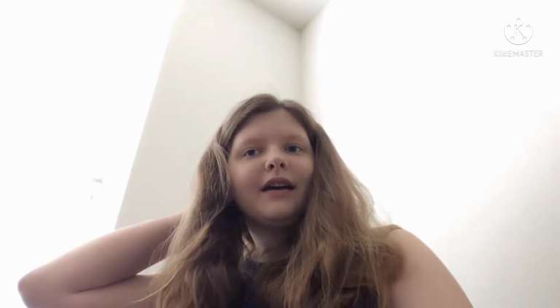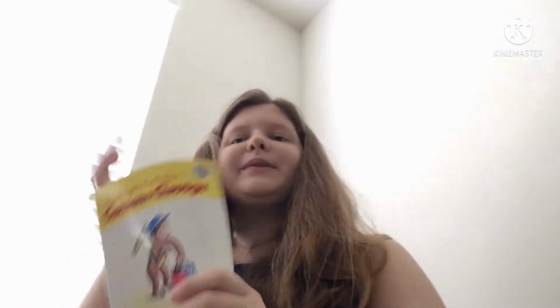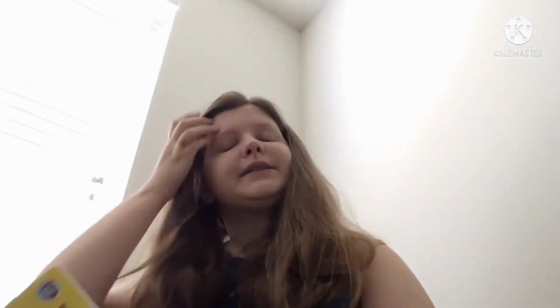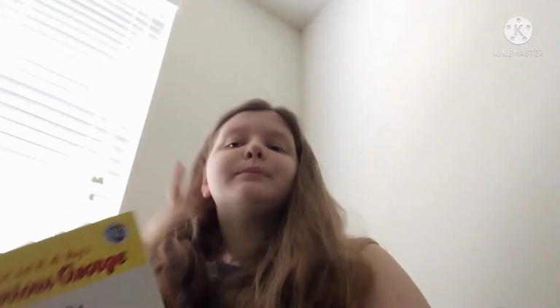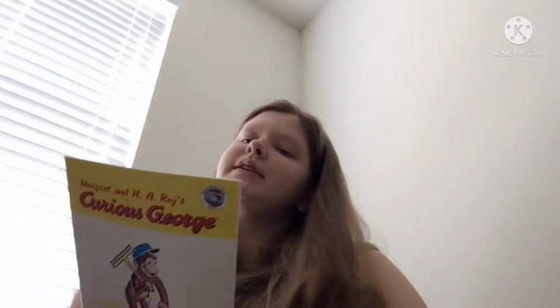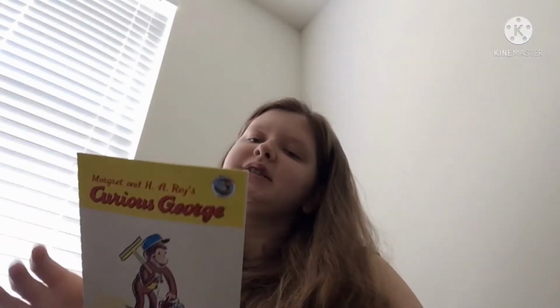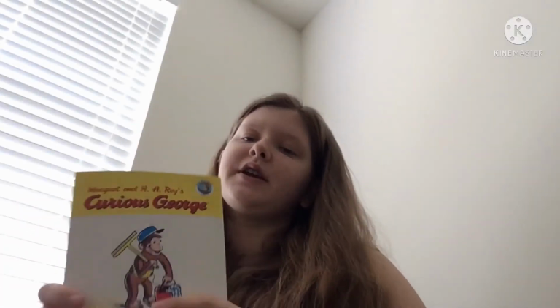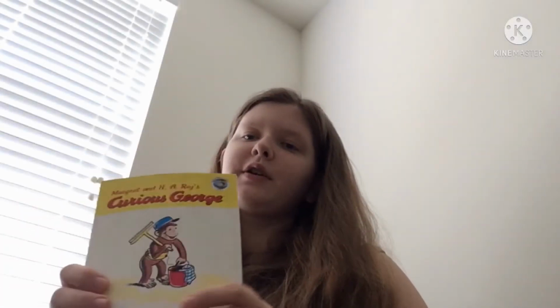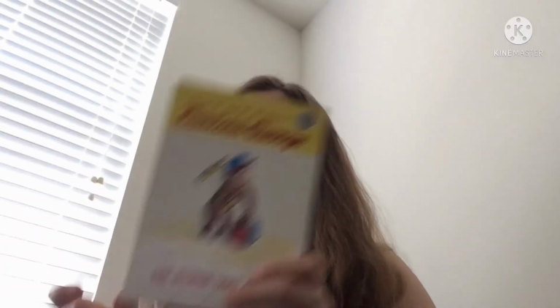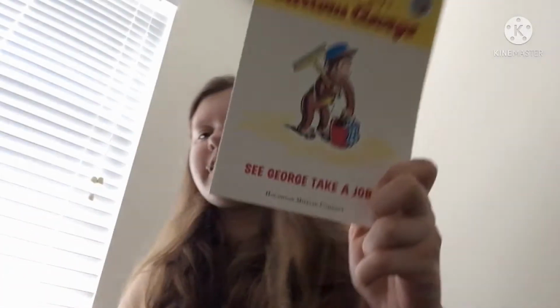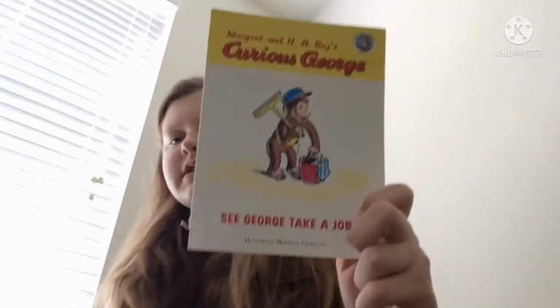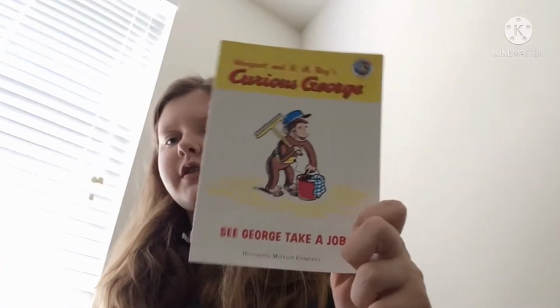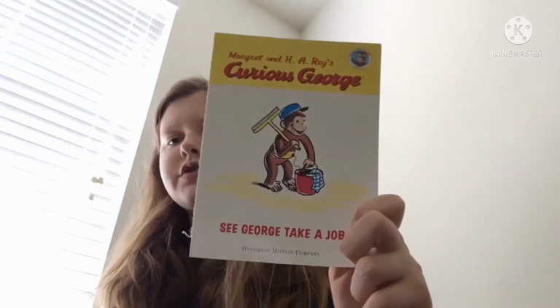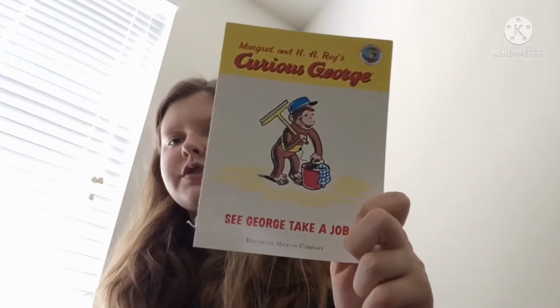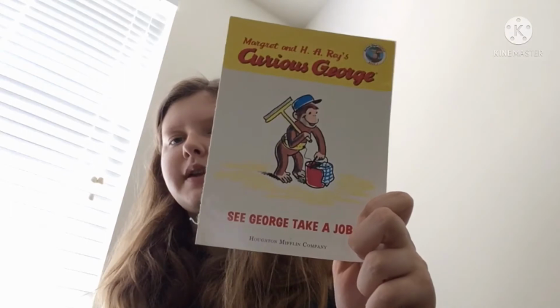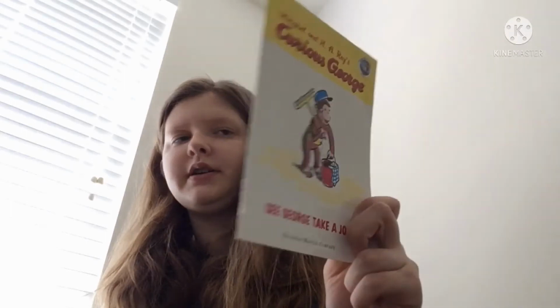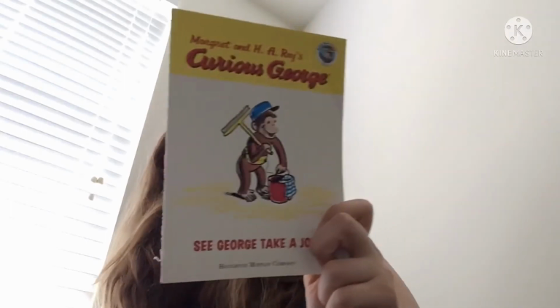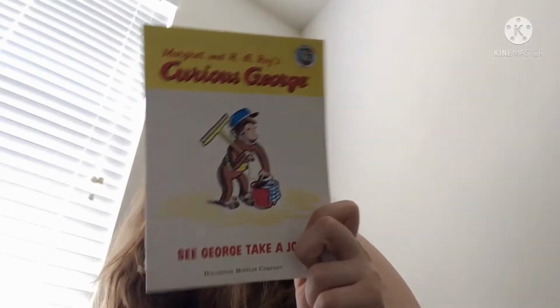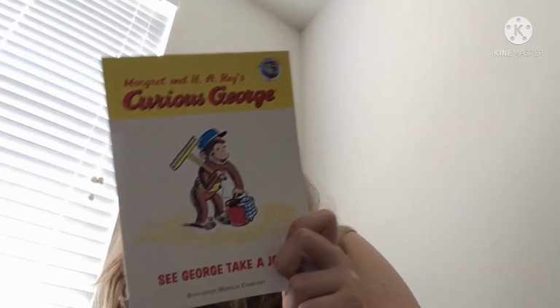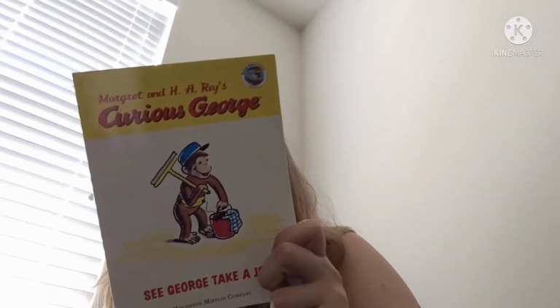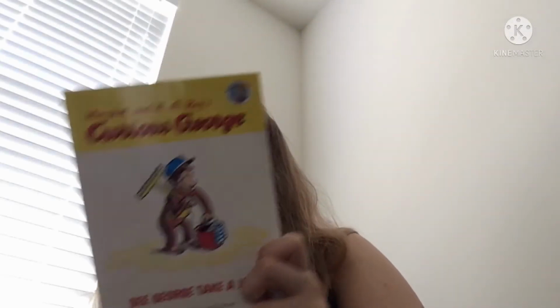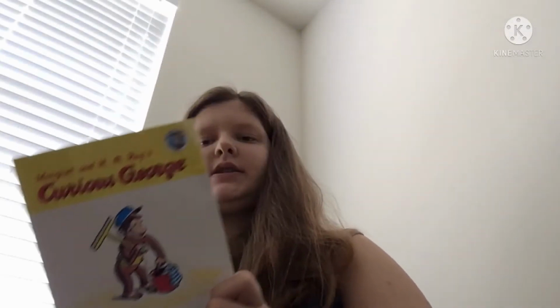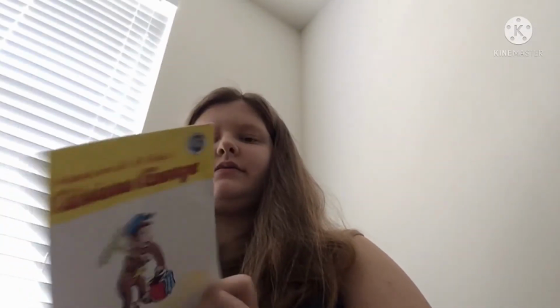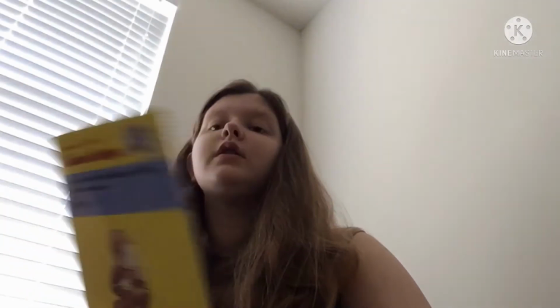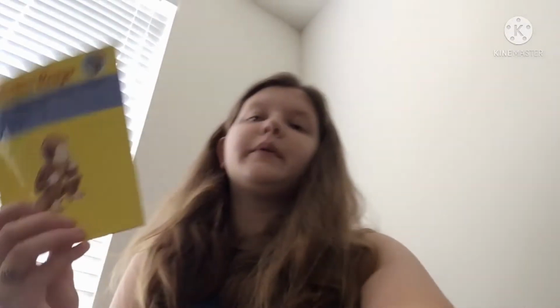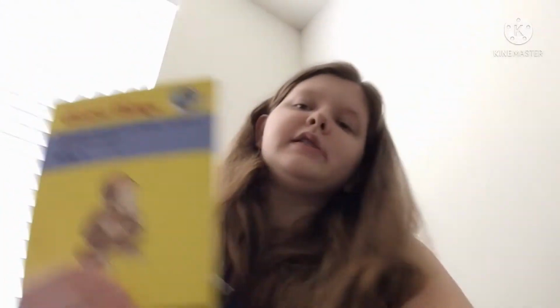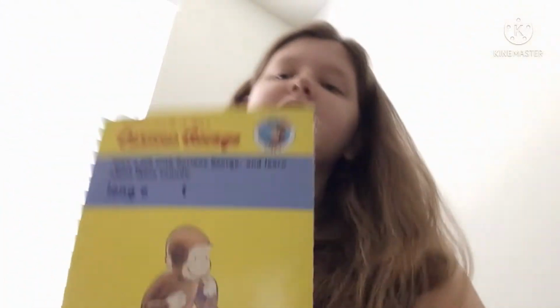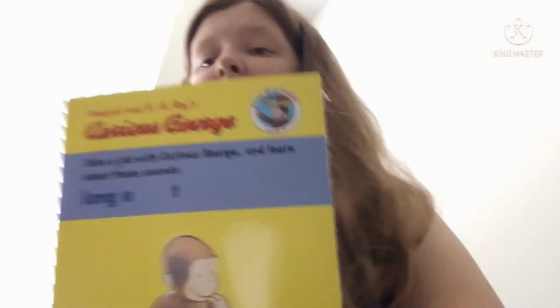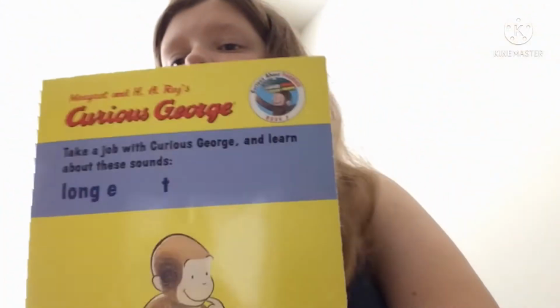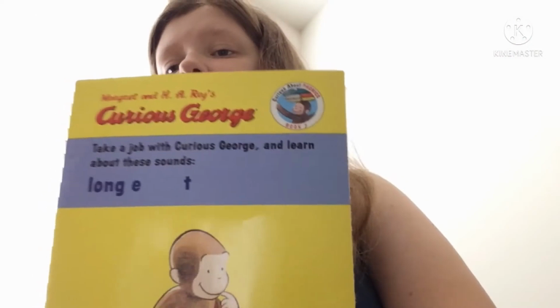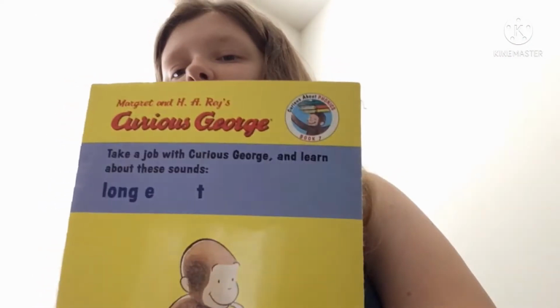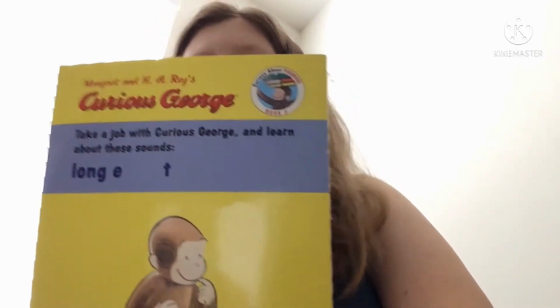Welcome back to Books and Buddies. Today we're going to read one of the Curious George mini books. This book is to learn about long E.